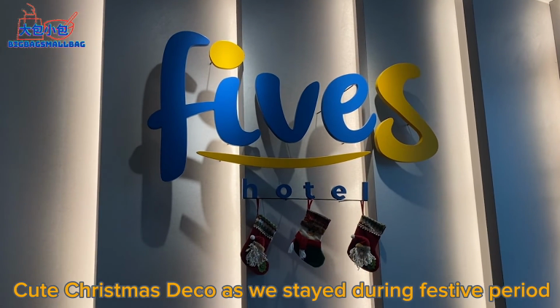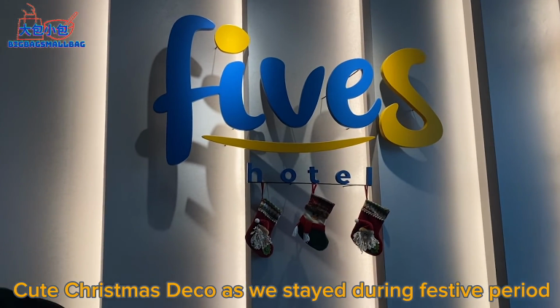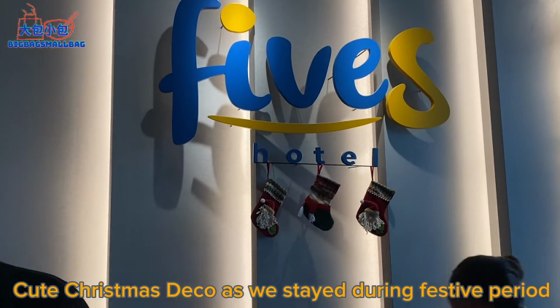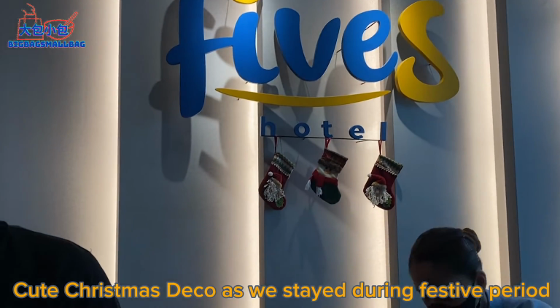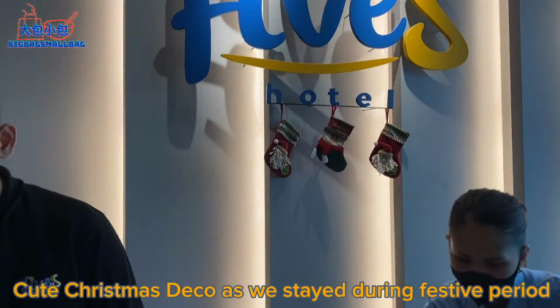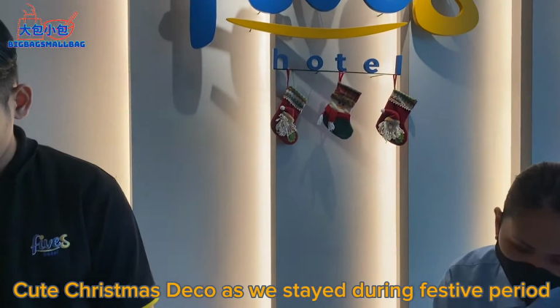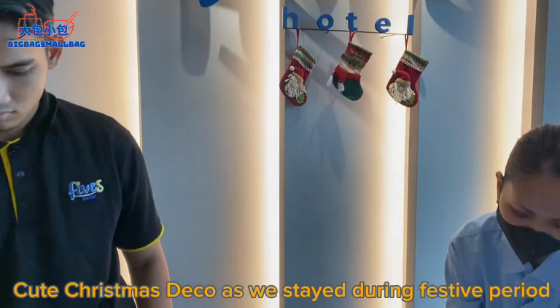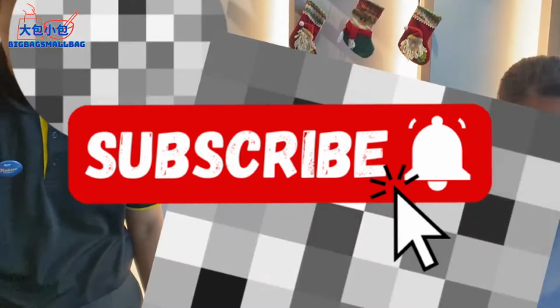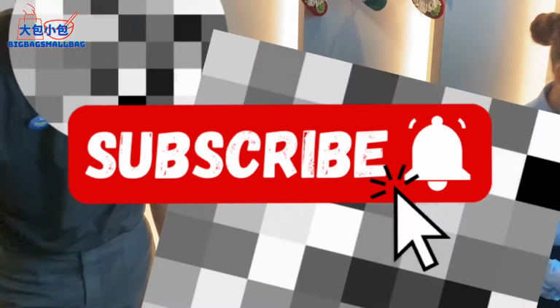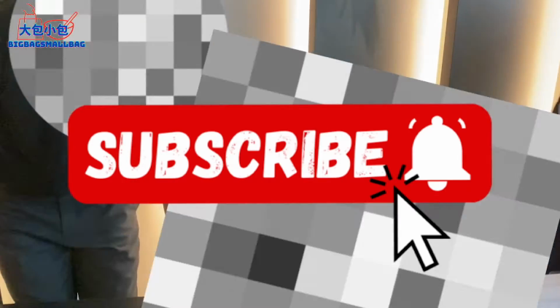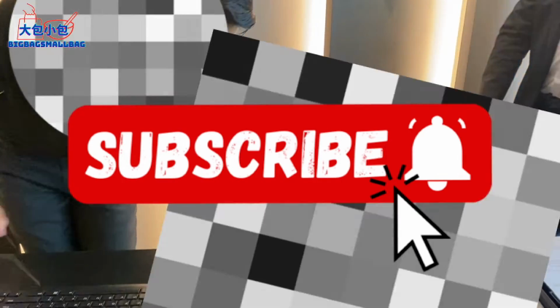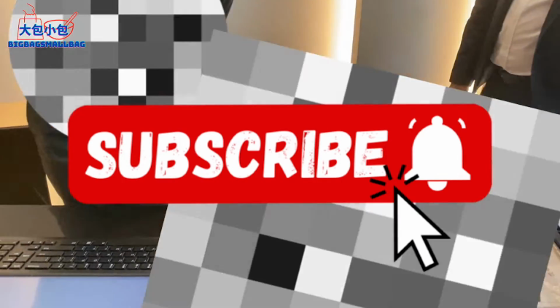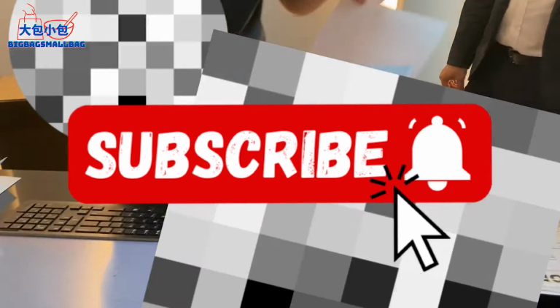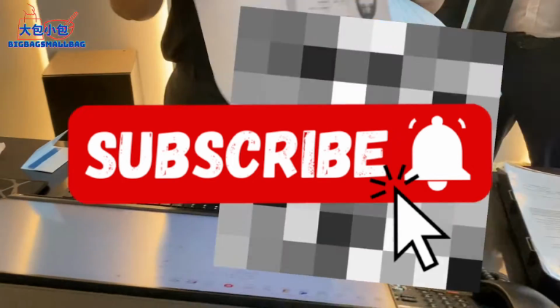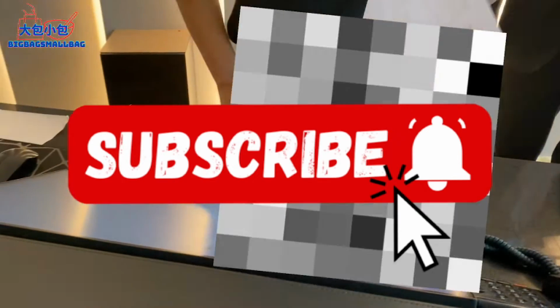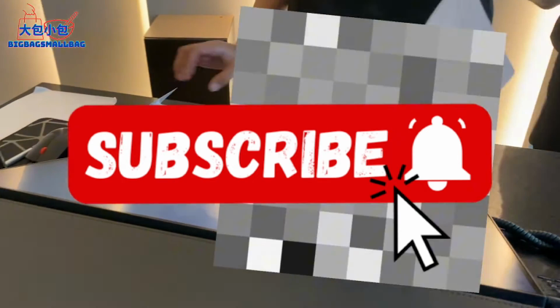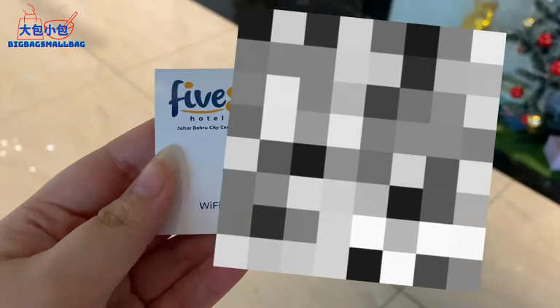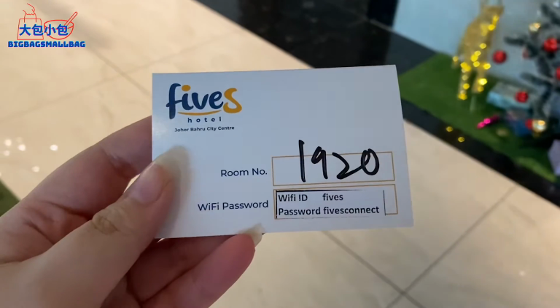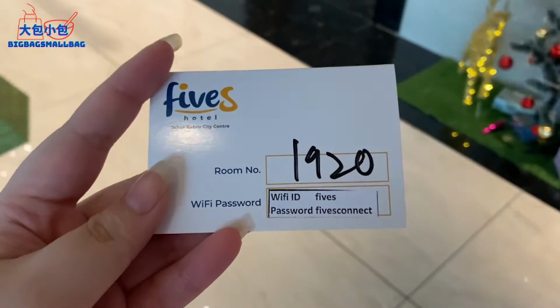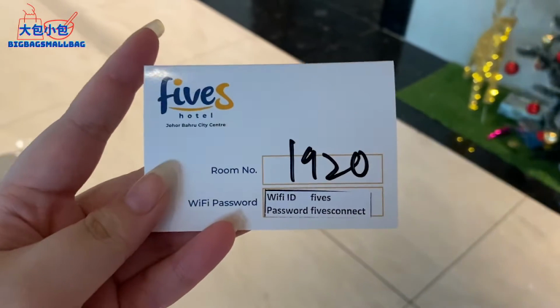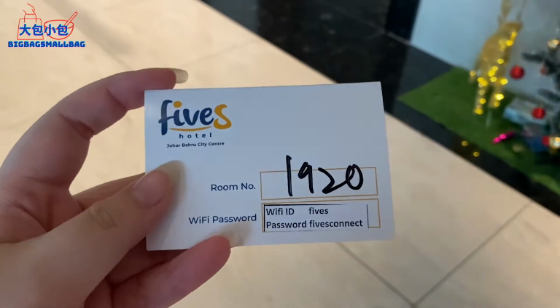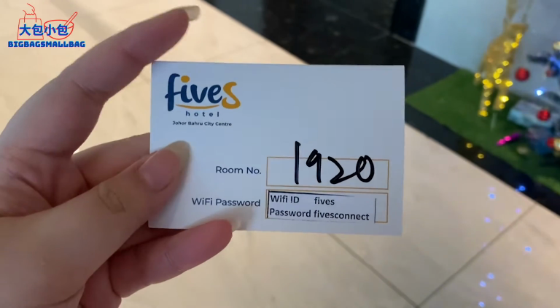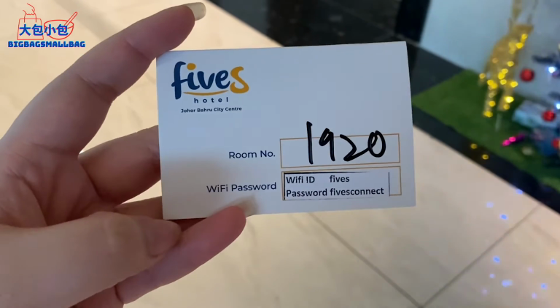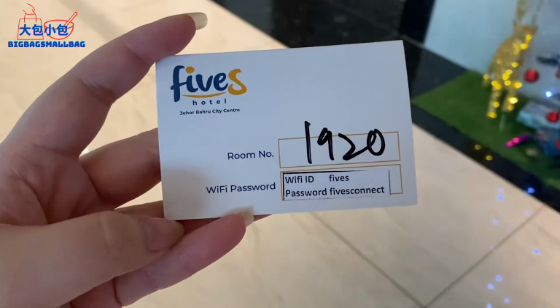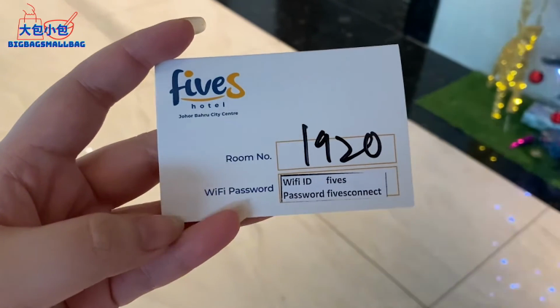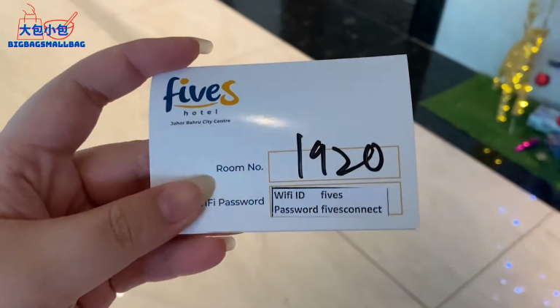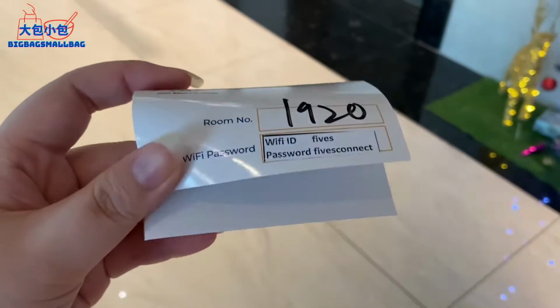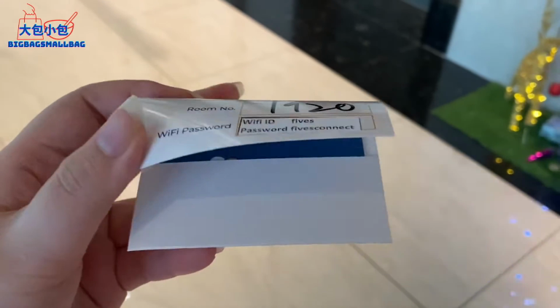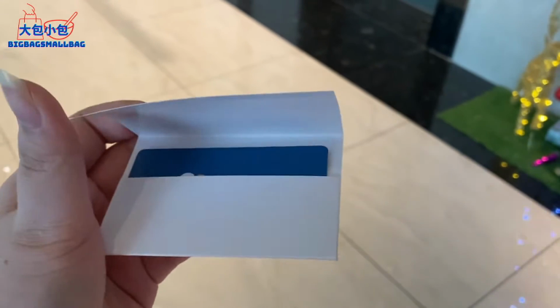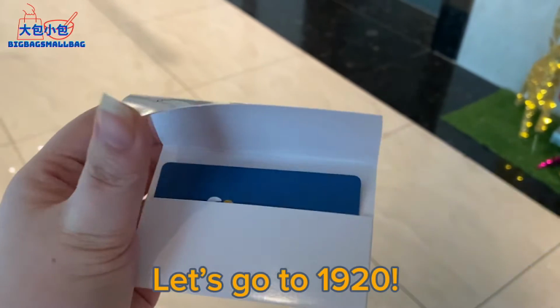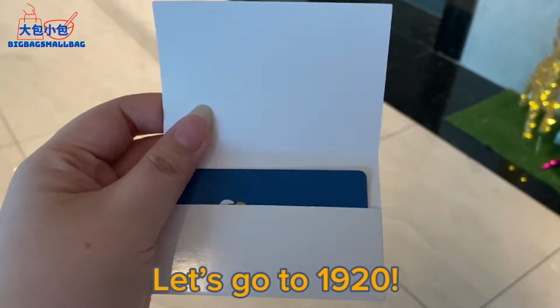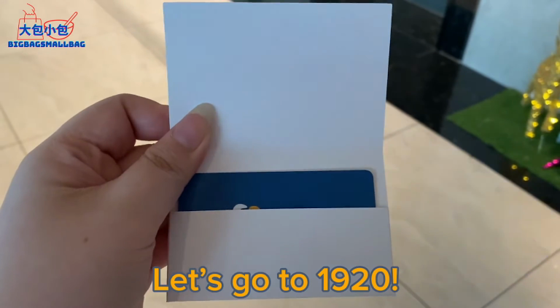We were staying during Christmas time, so there are Christmas decorations up. After all the paperwork and everything, they finally handed us the key. We're staying on the 19th floor — our room number is 1920.